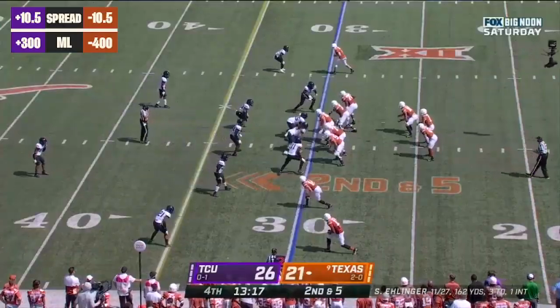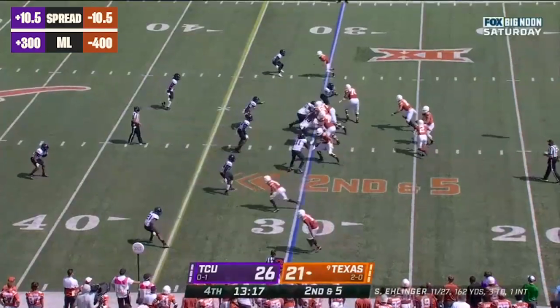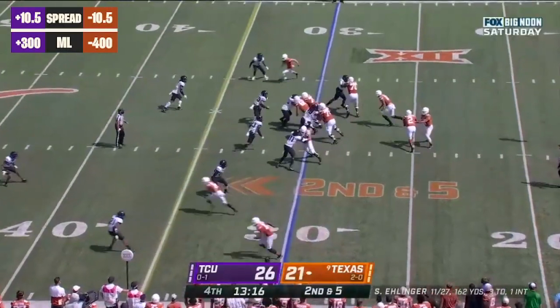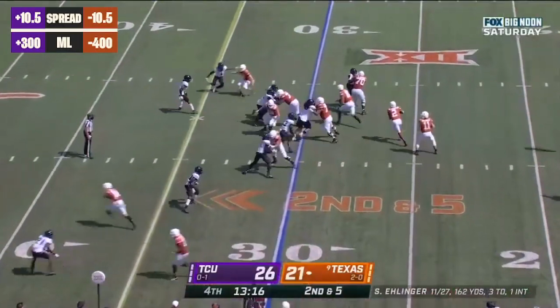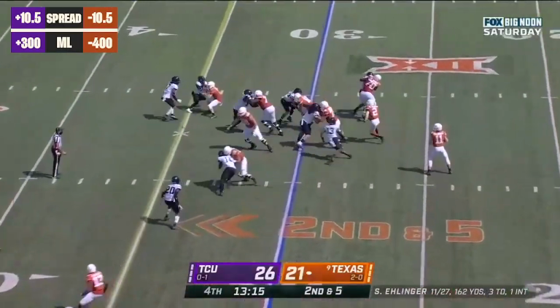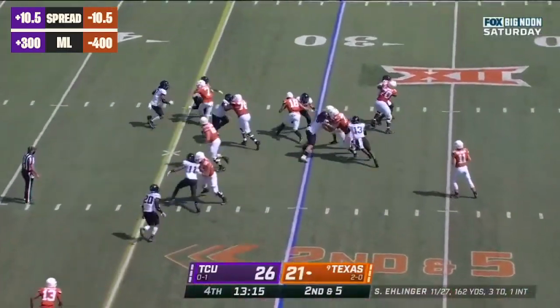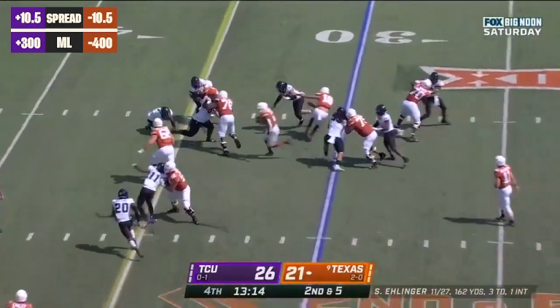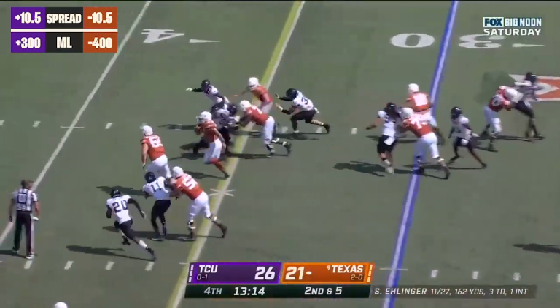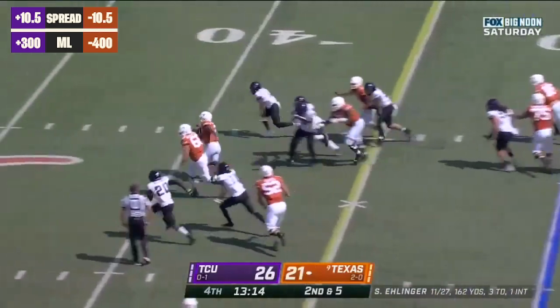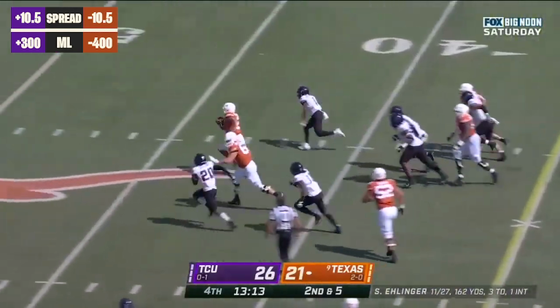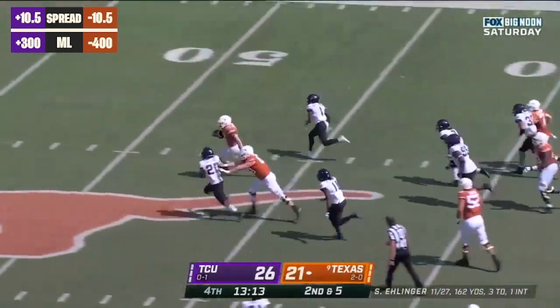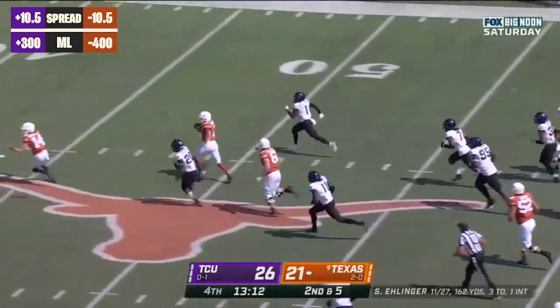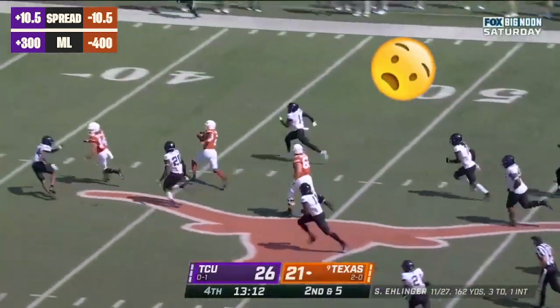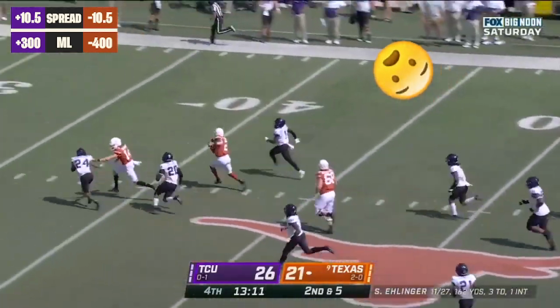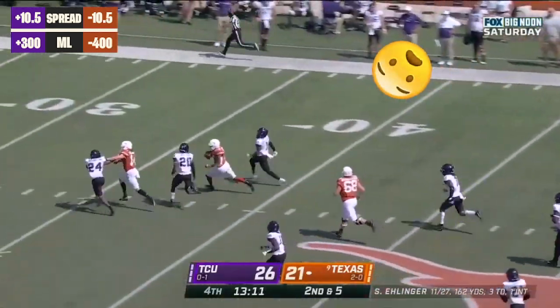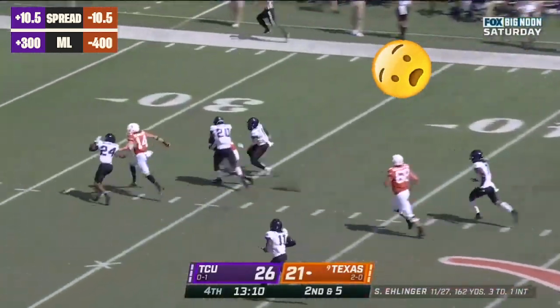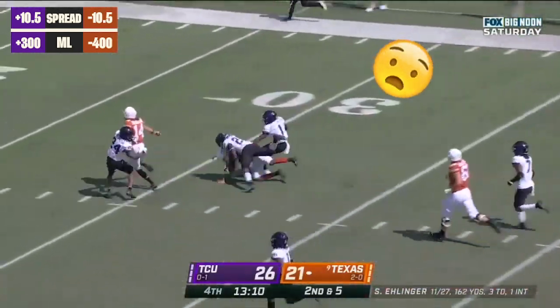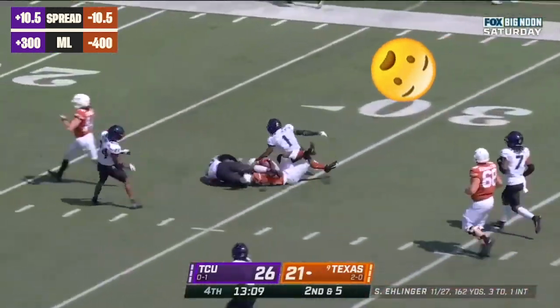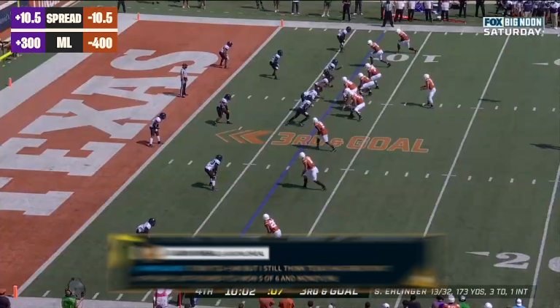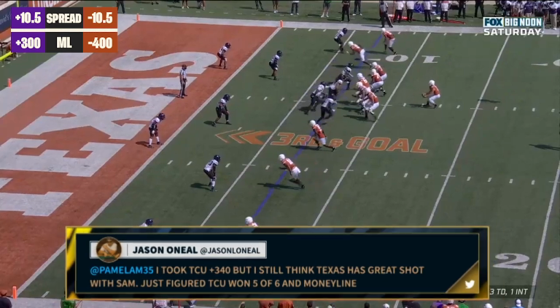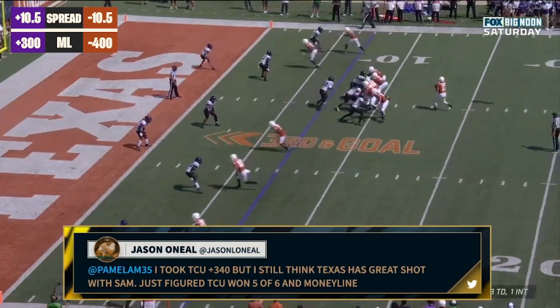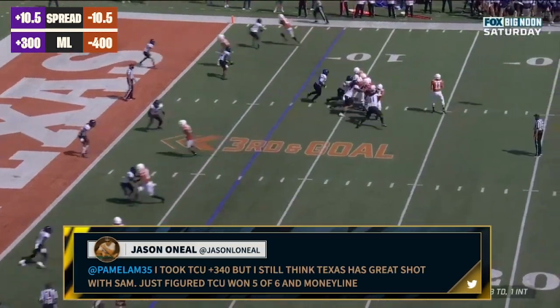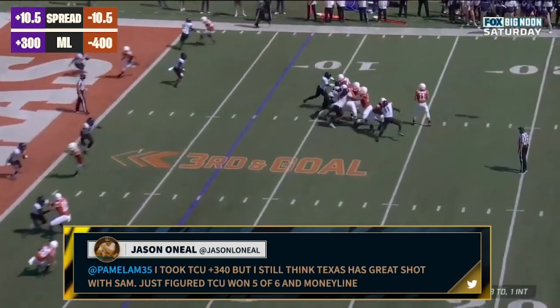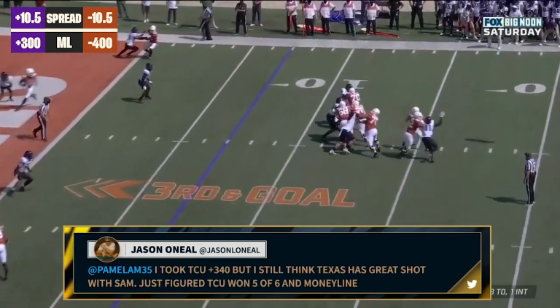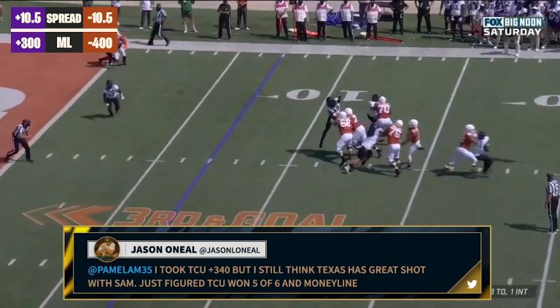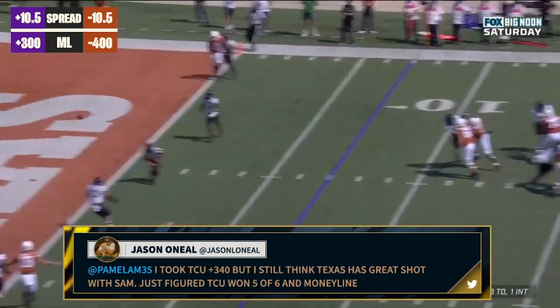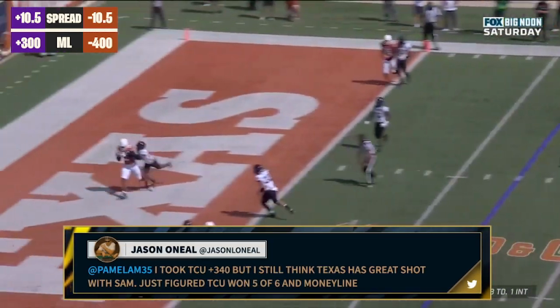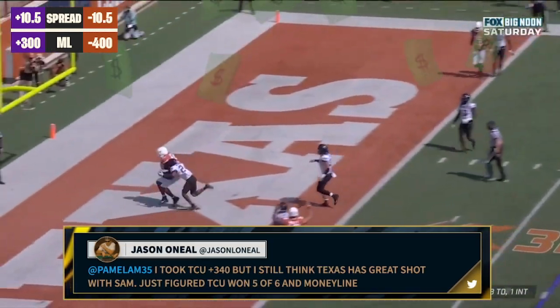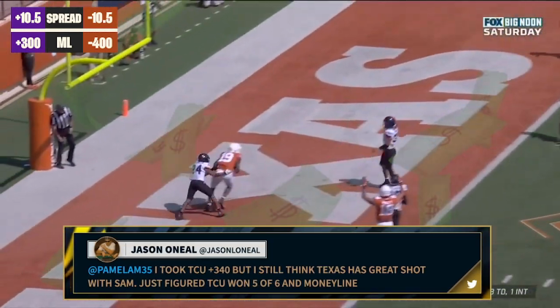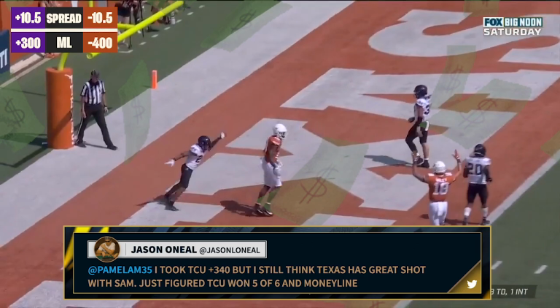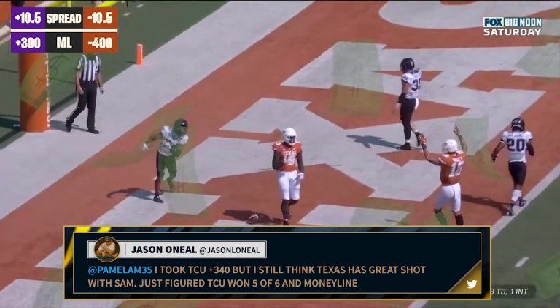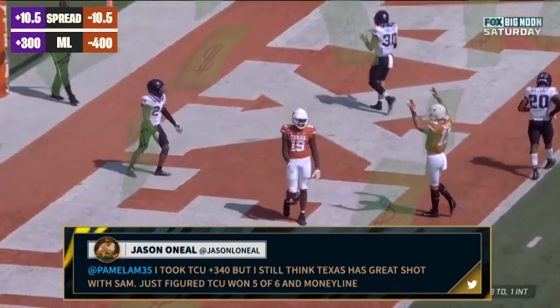Needed down 15. Remarkable comeback. Second and five at the 30 — first down and more! Johnson! Sam Ellinger looking at the end zone. Touchdown, Texas!